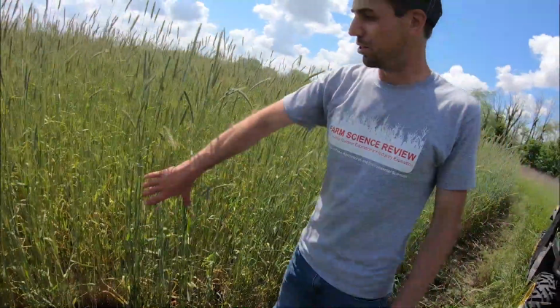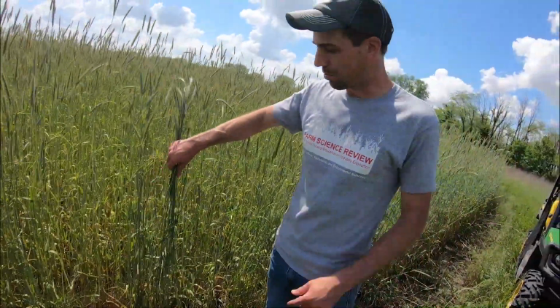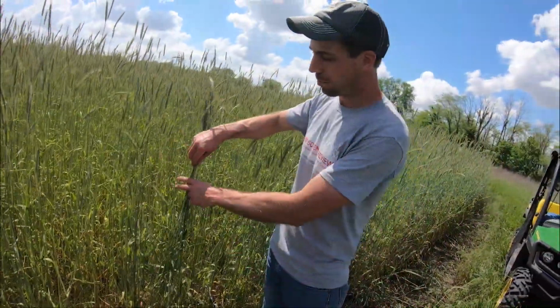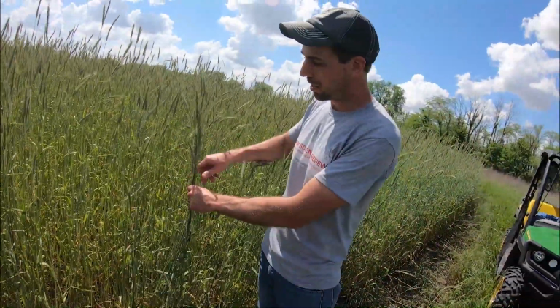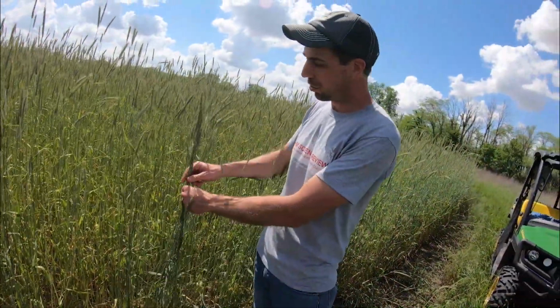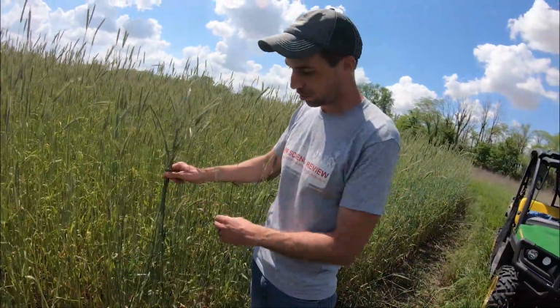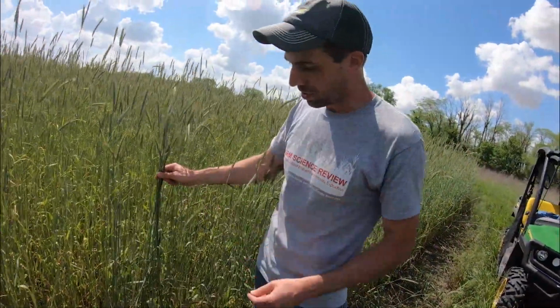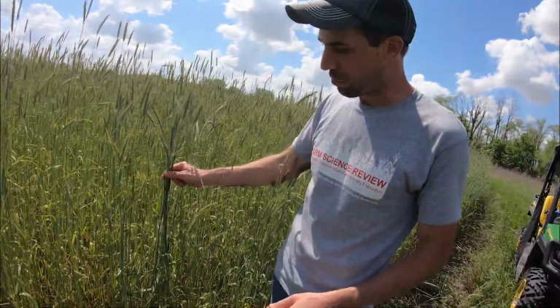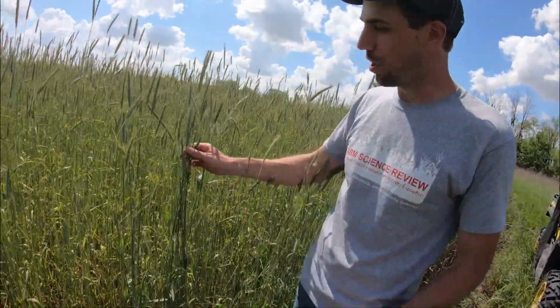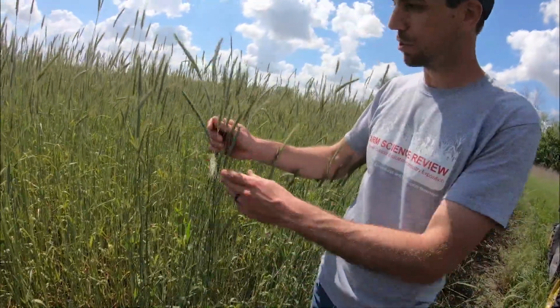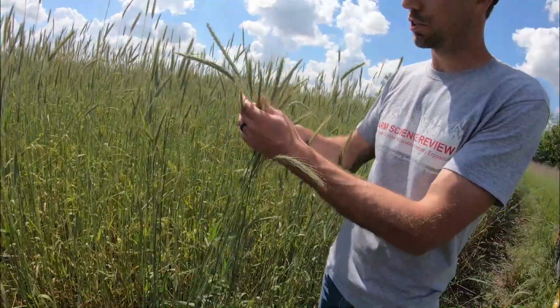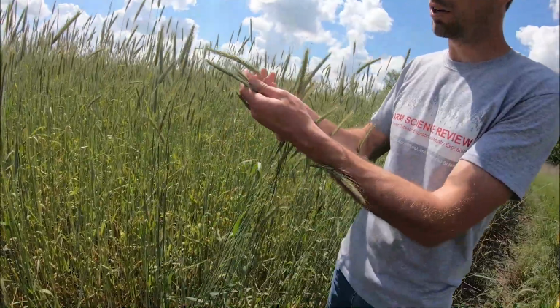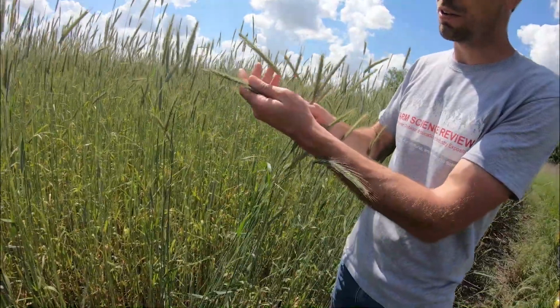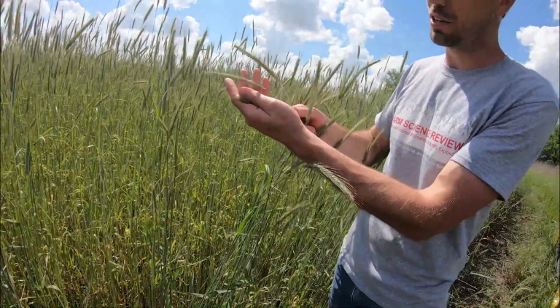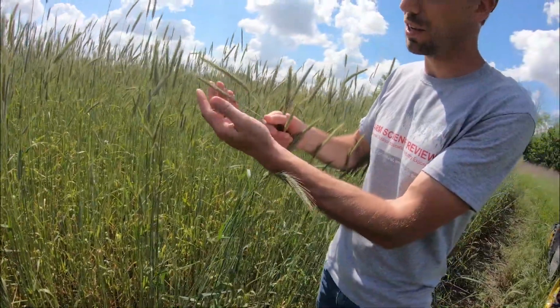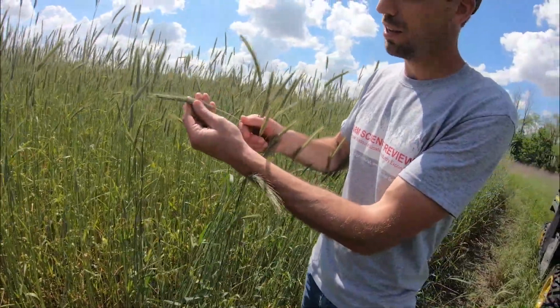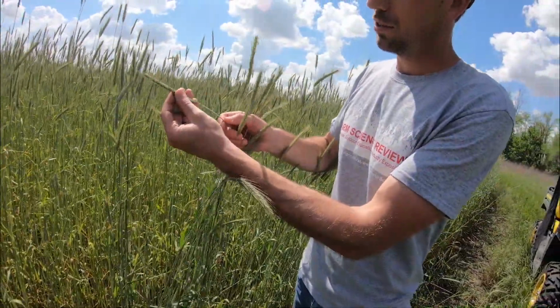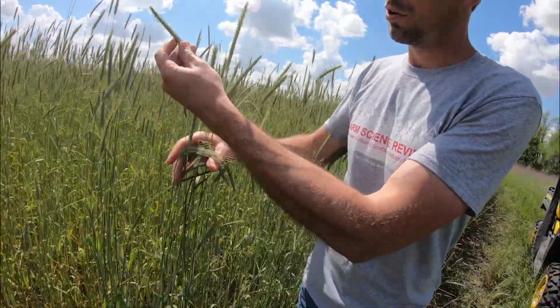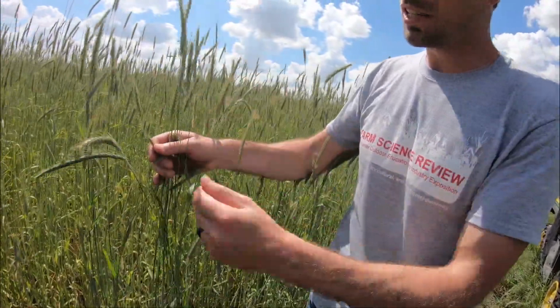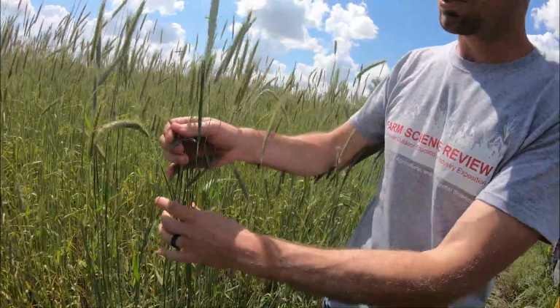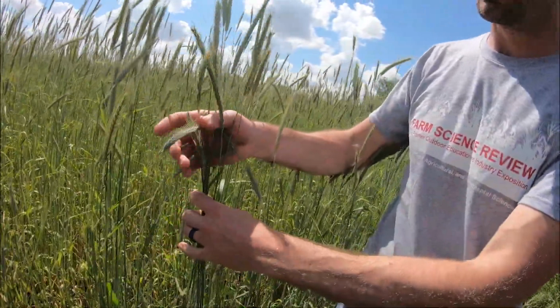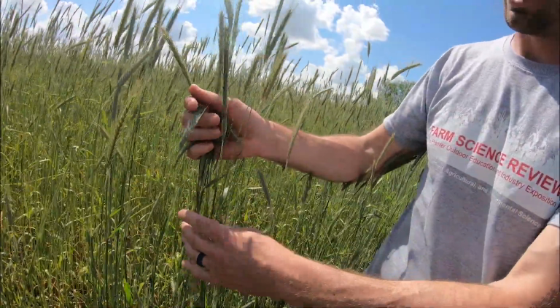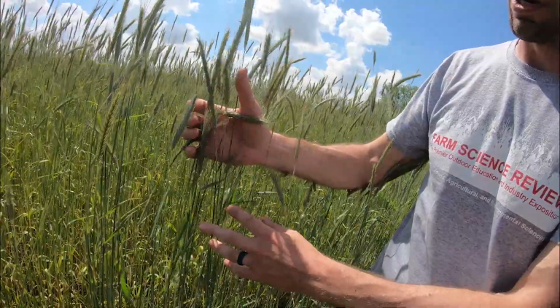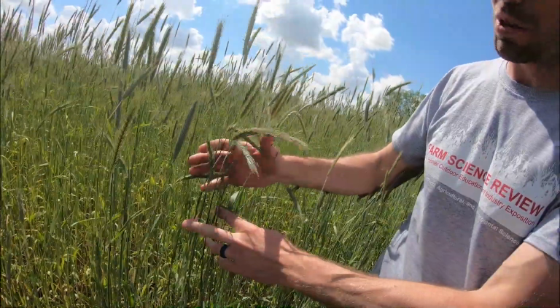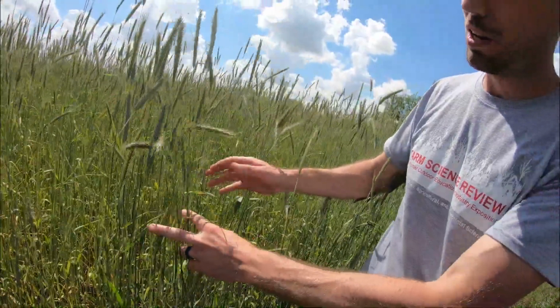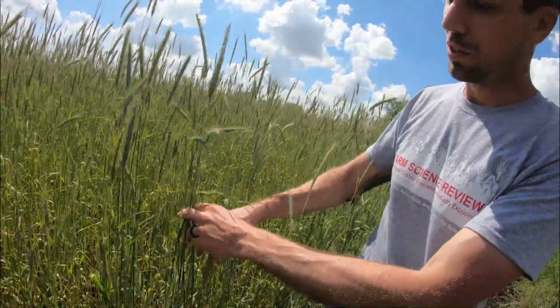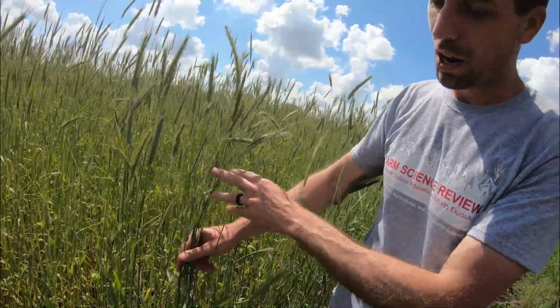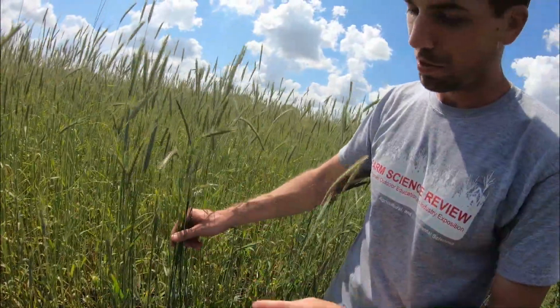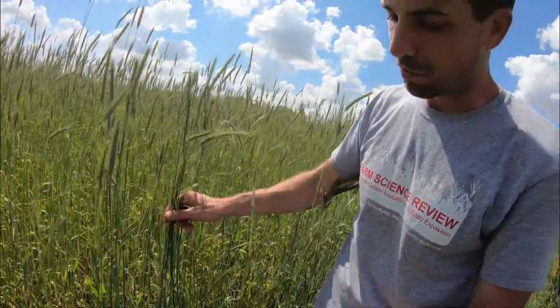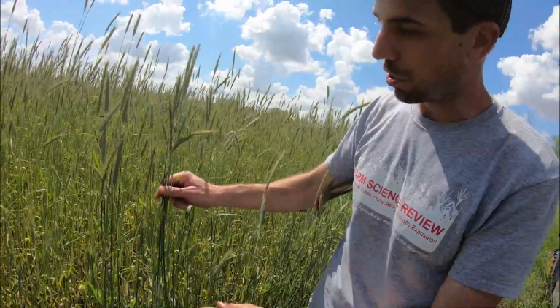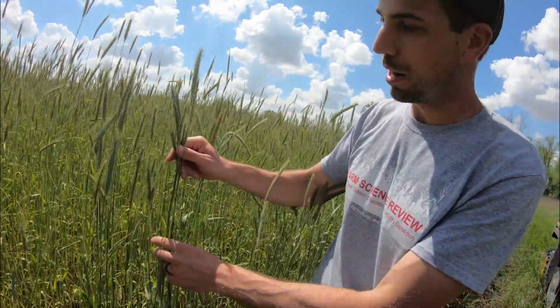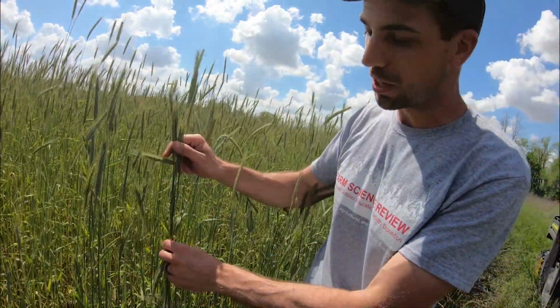This rye was planted in early October and it's almost getting ready to go to seed right here, as you can see. Ideally we don't want that to happen — we want to terminate this crop before it would drop seed.